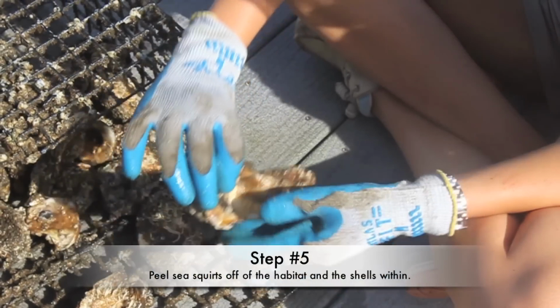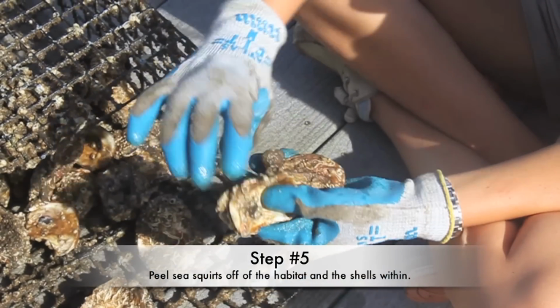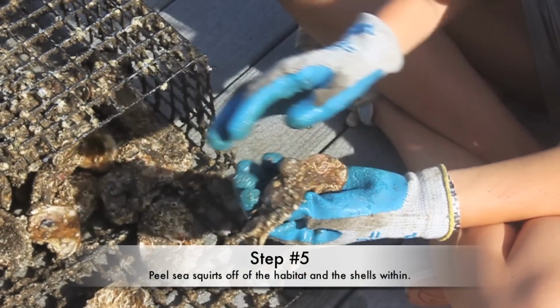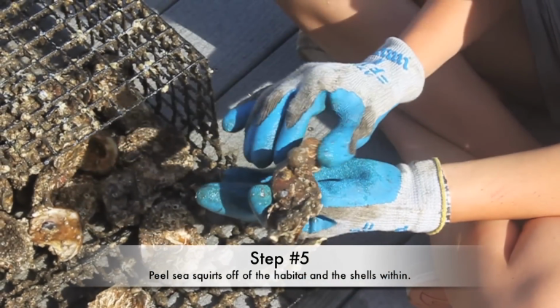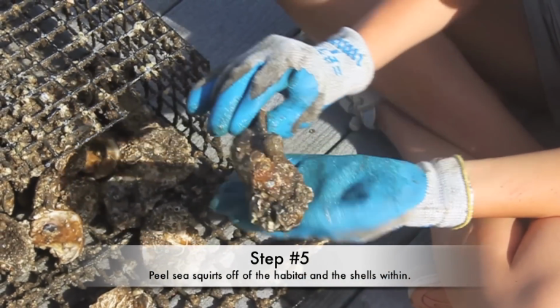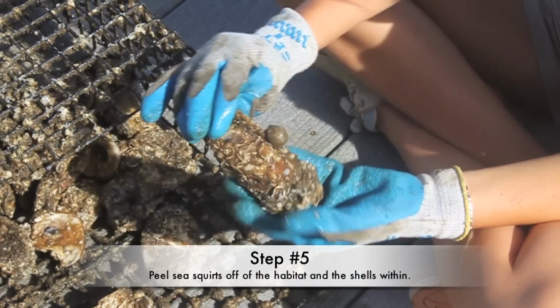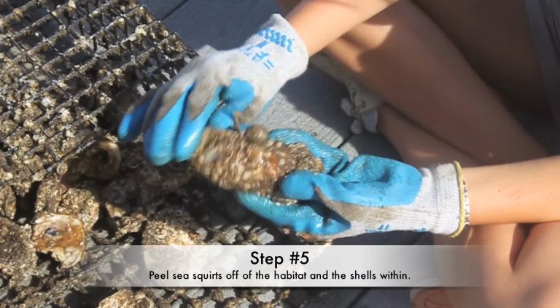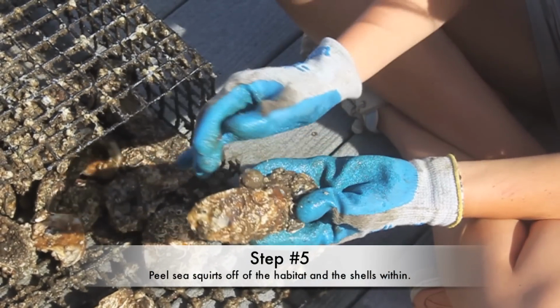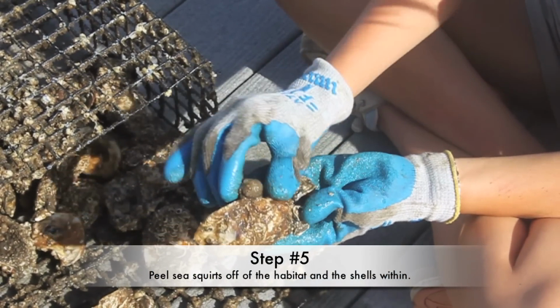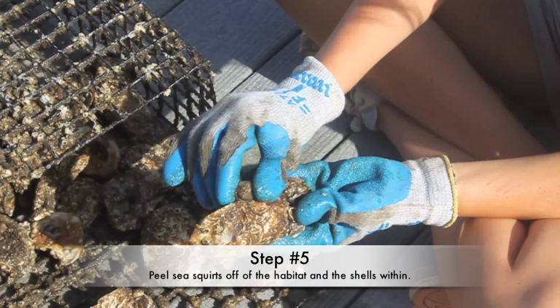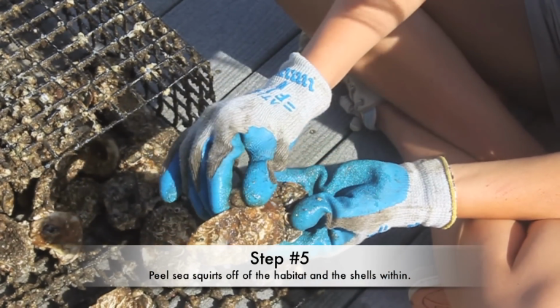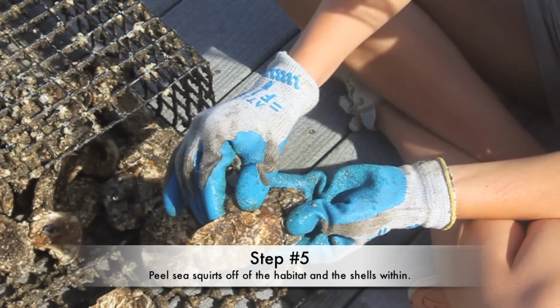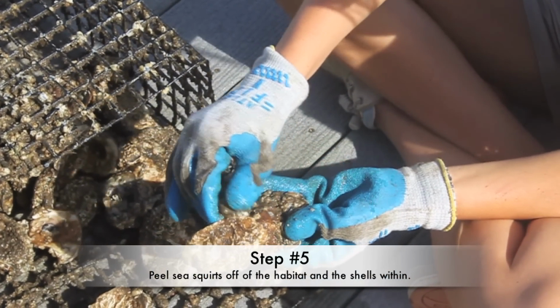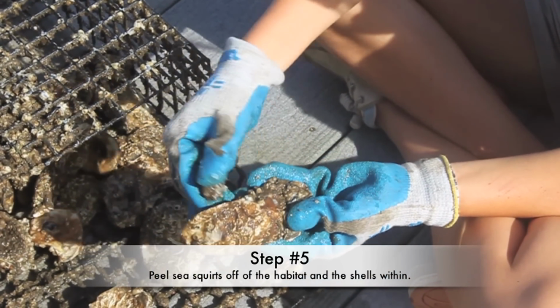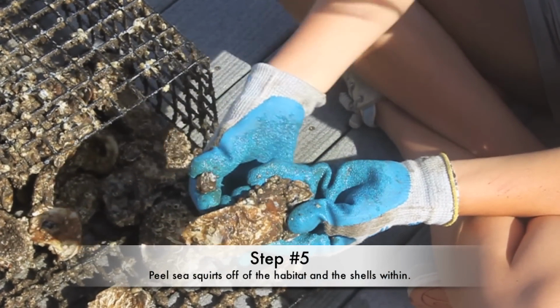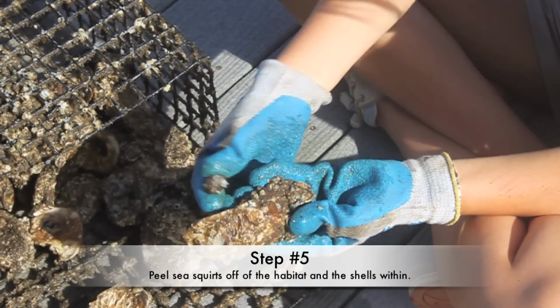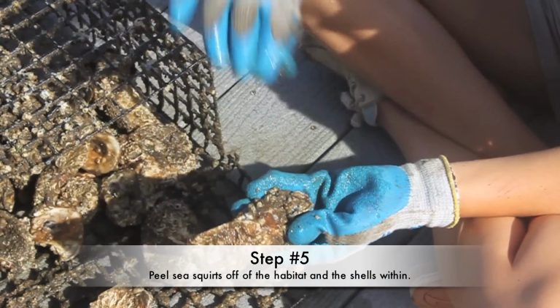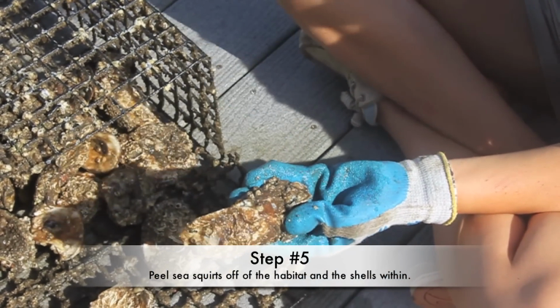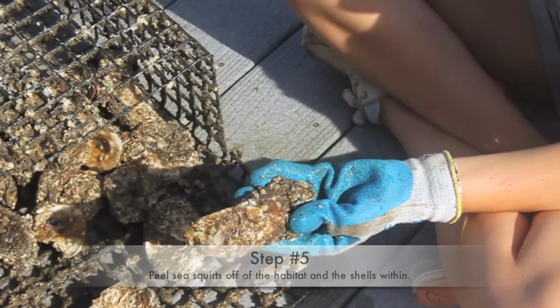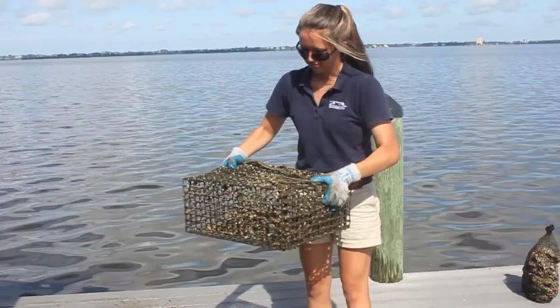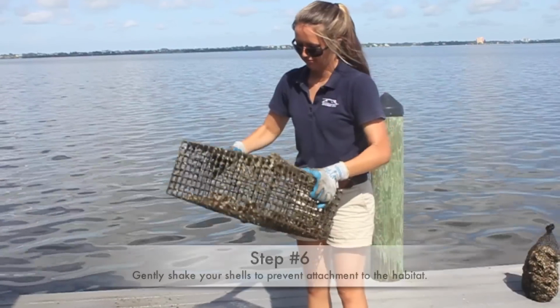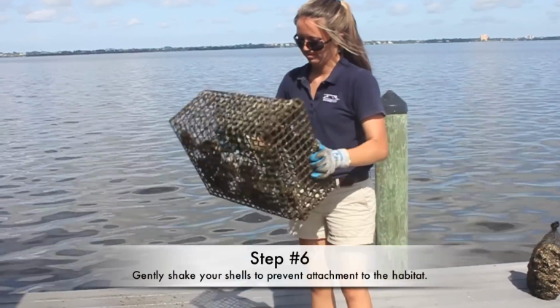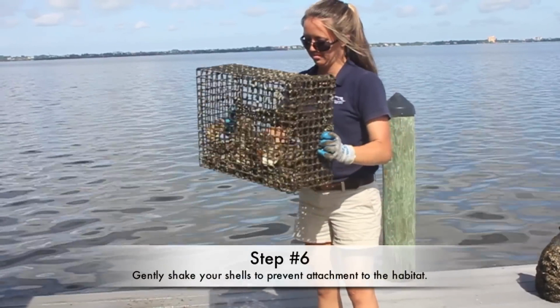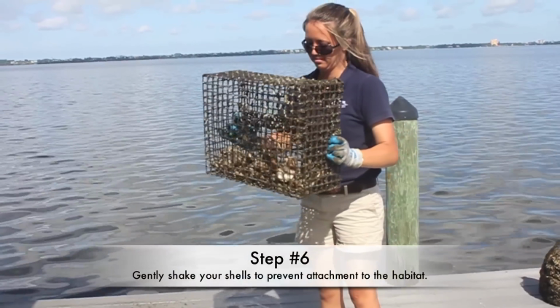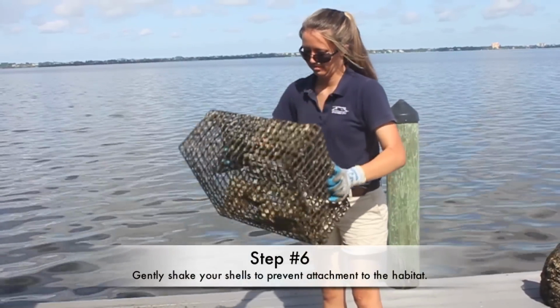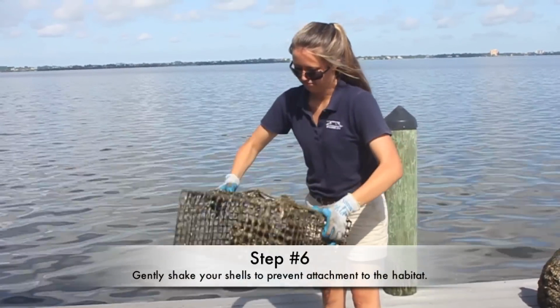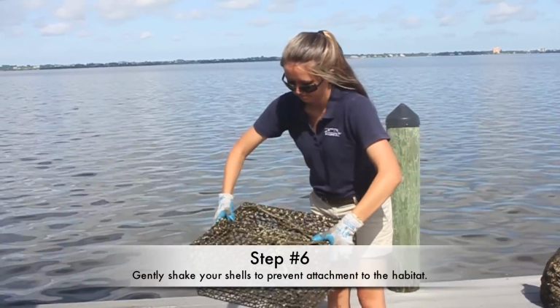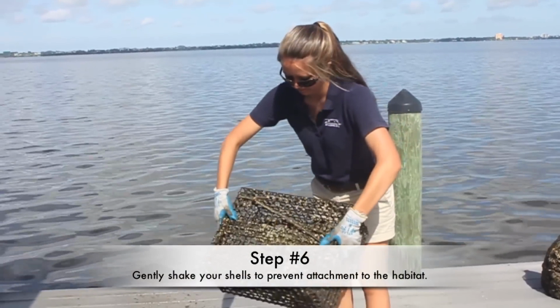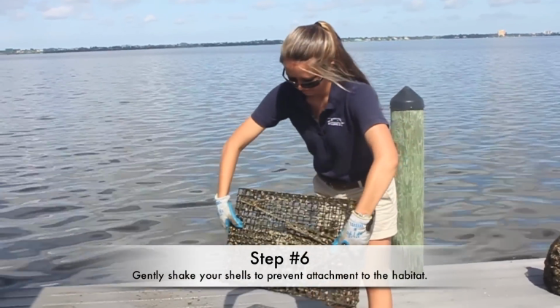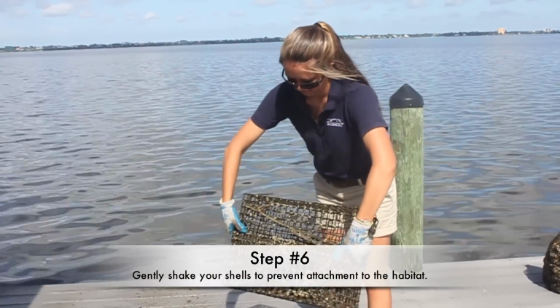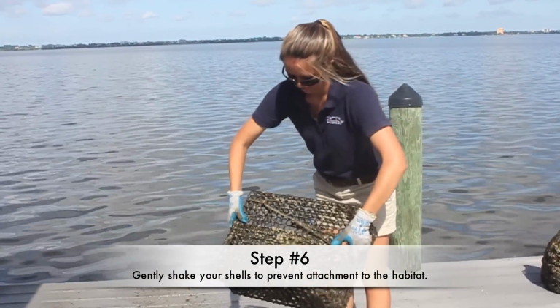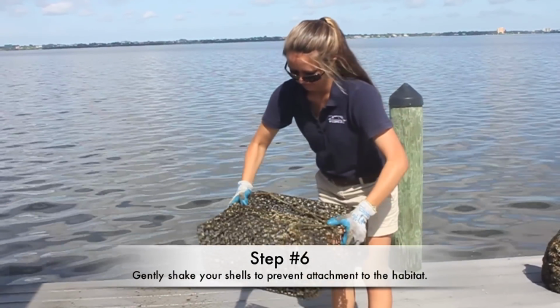Peel sea squirts off of the habitat and the shells within. Gently shake your shells to prevent attachment to the habitat.